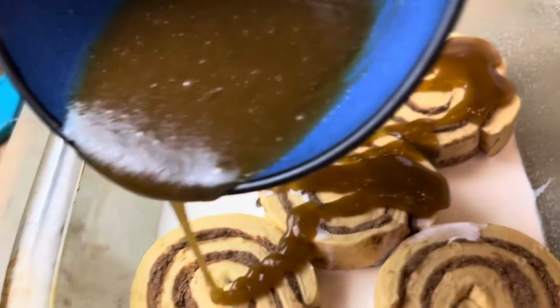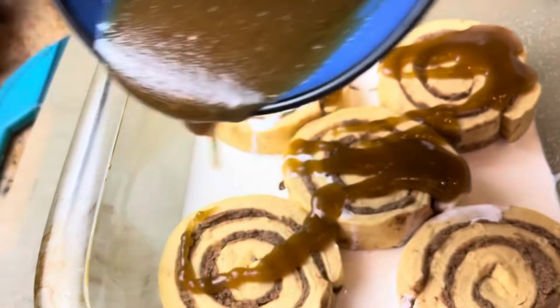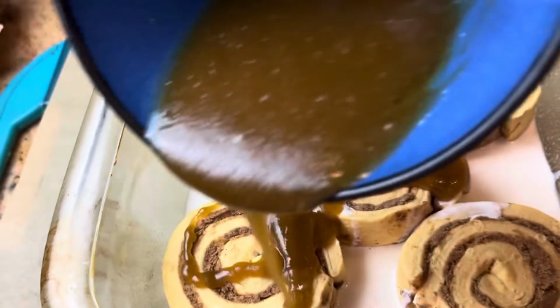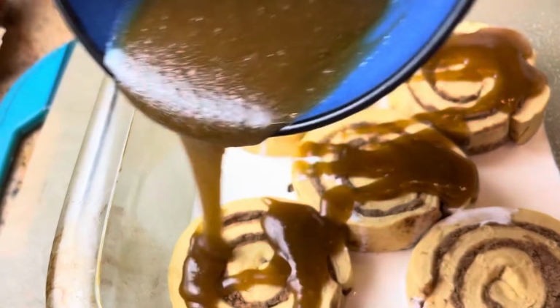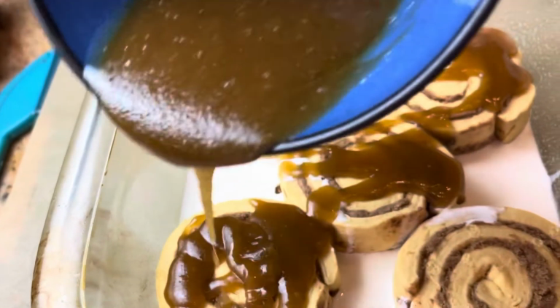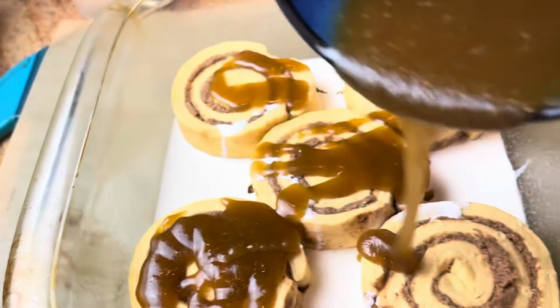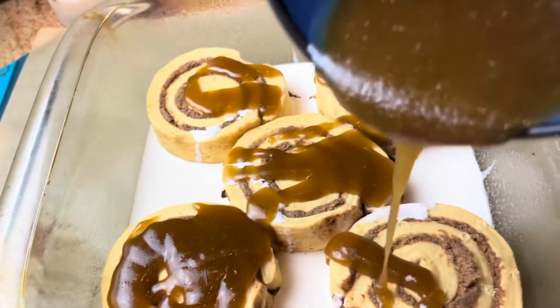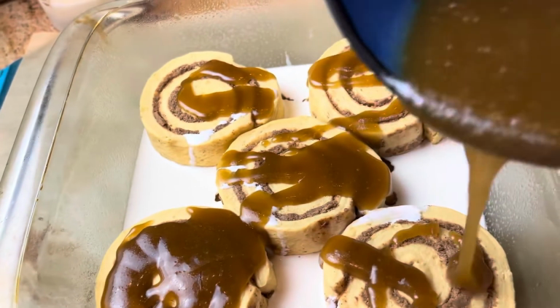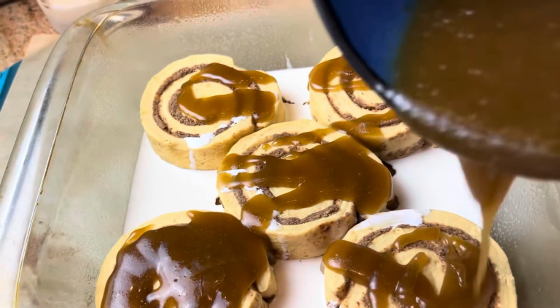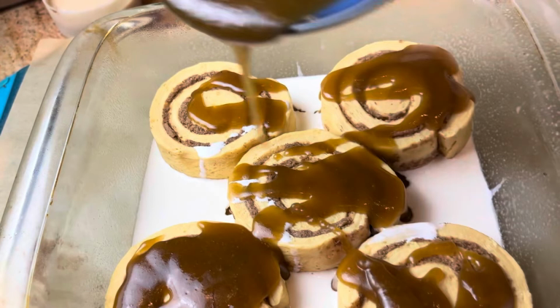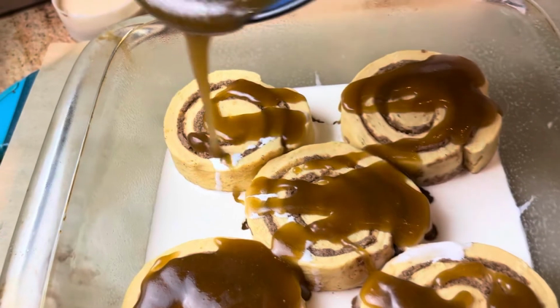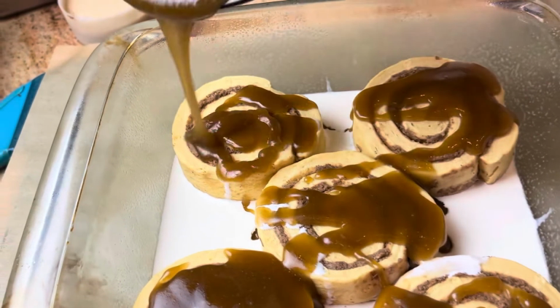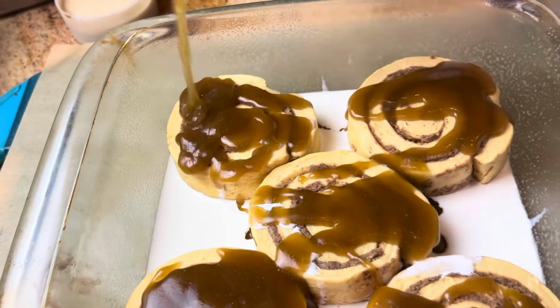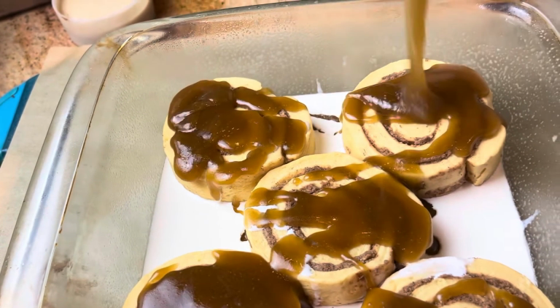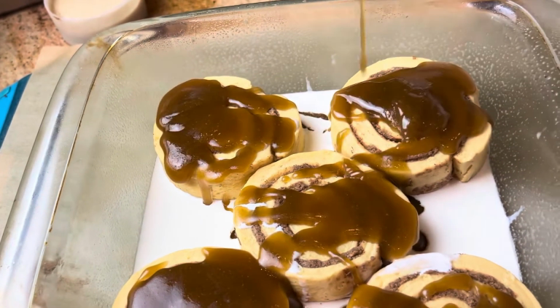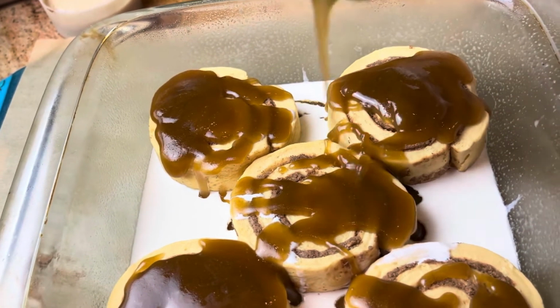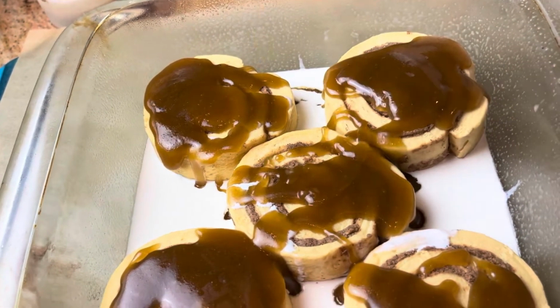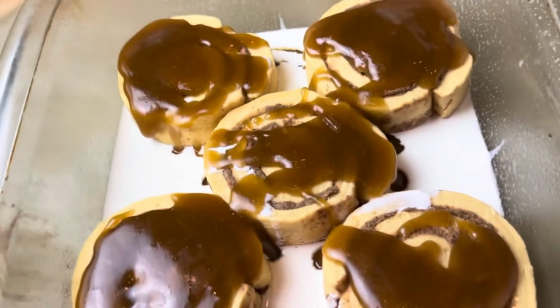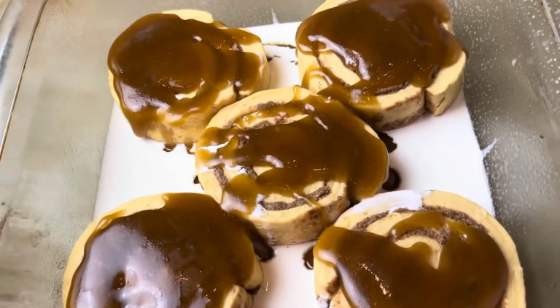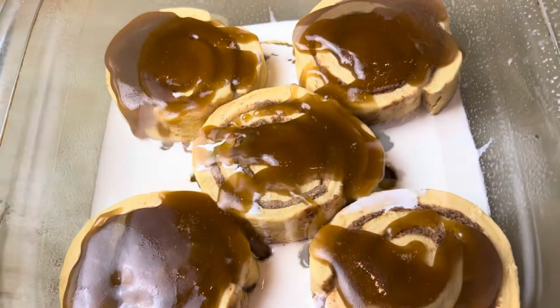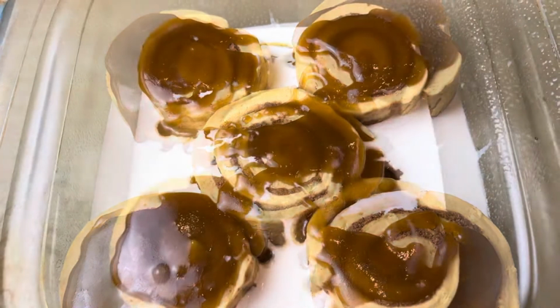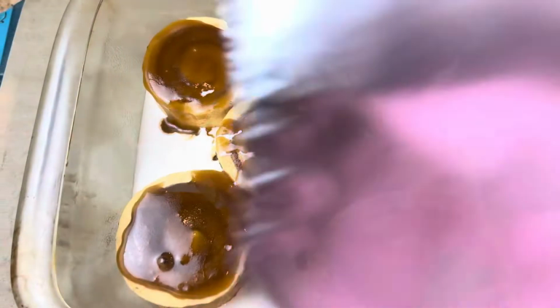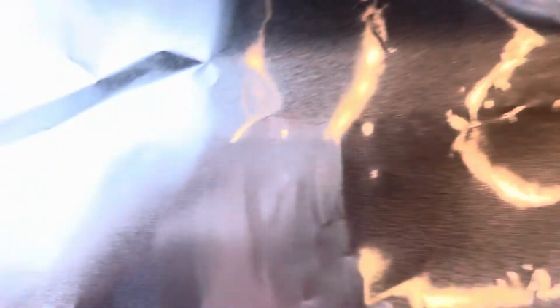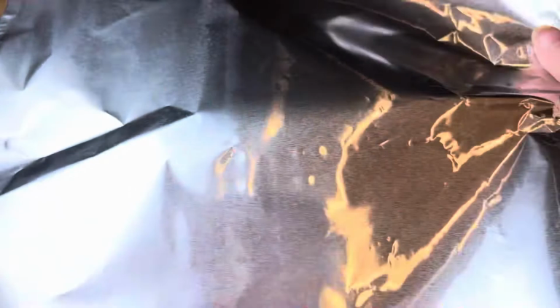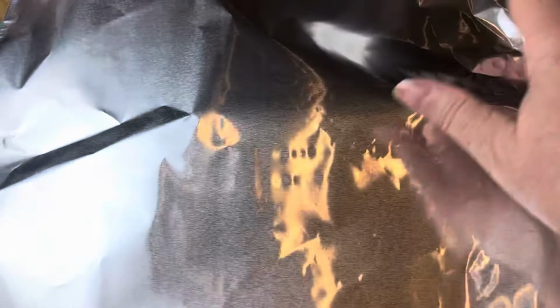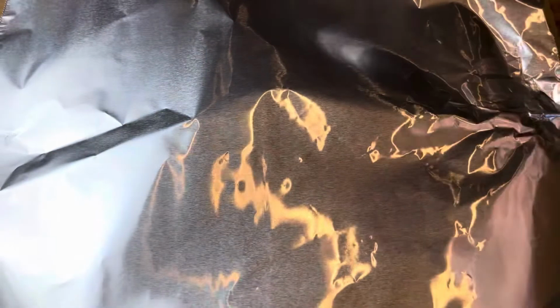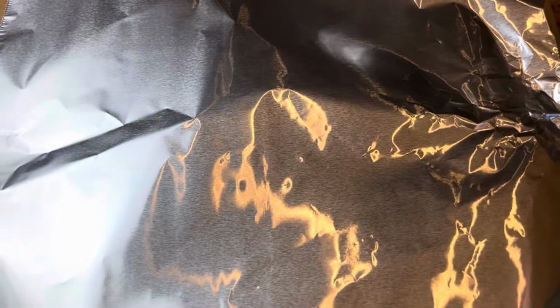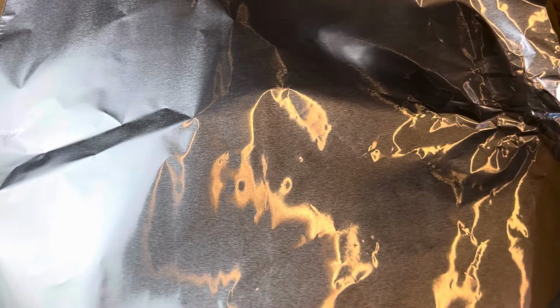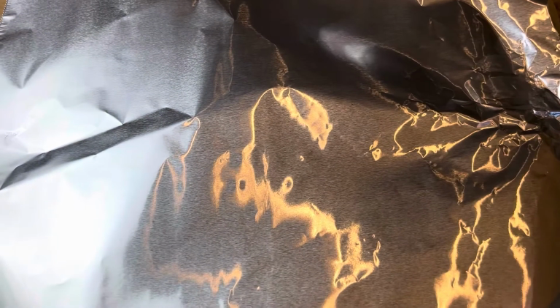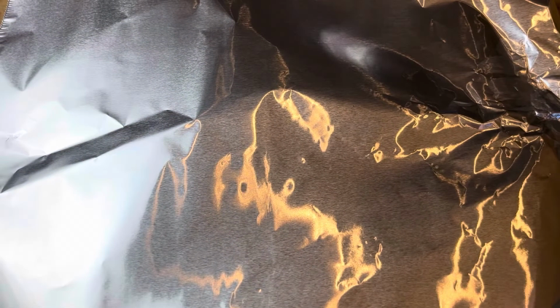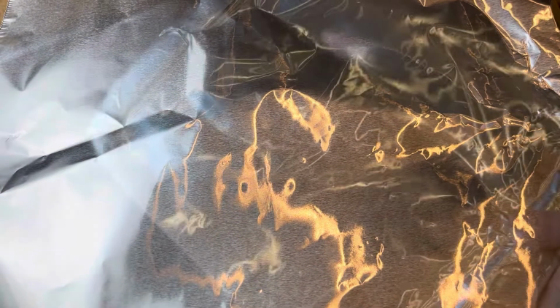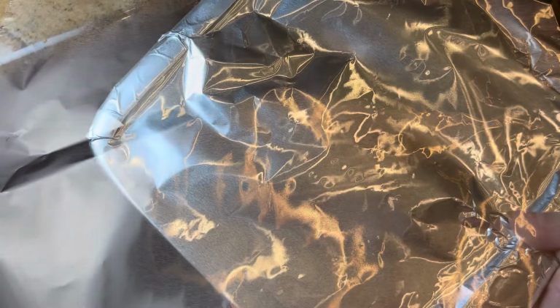I have my oven preheated to 350 degrees. You're going to cover this with some aluminum foil and bake it for 25 minutes.